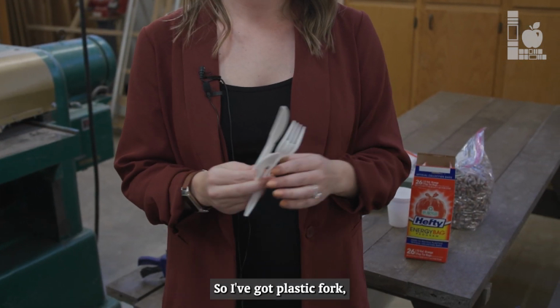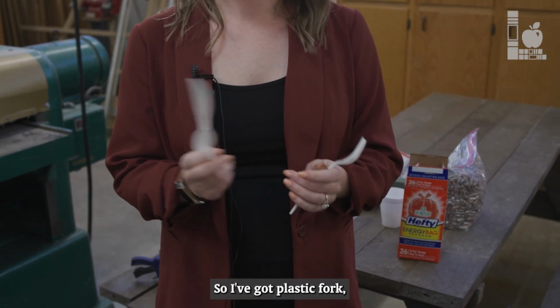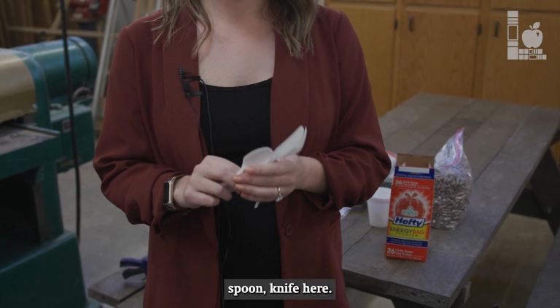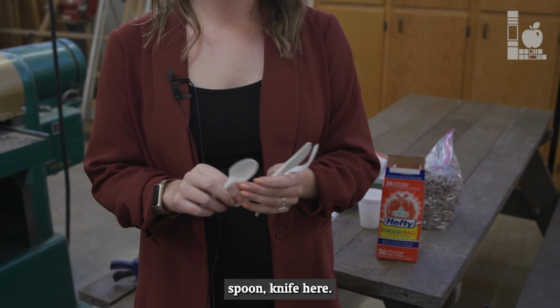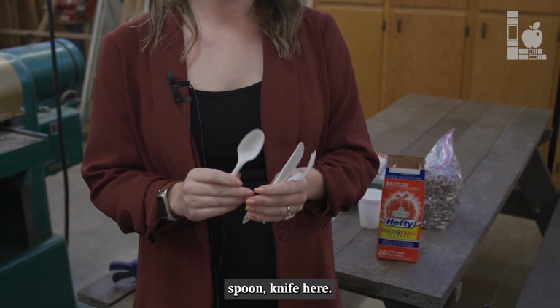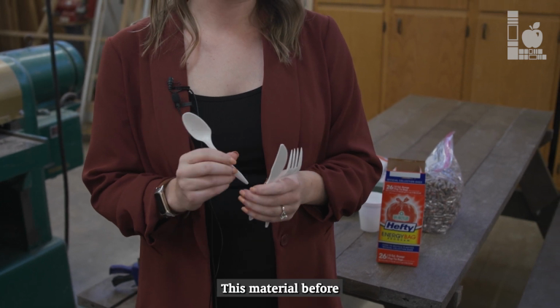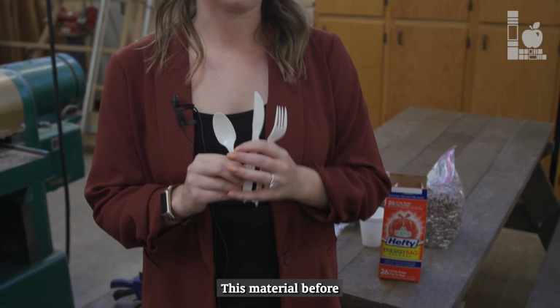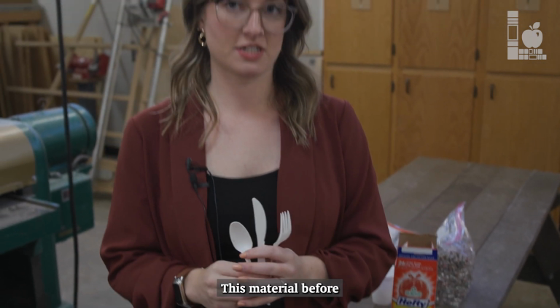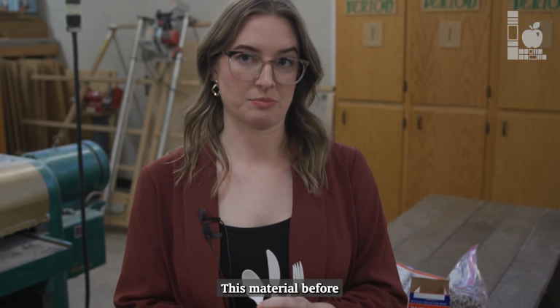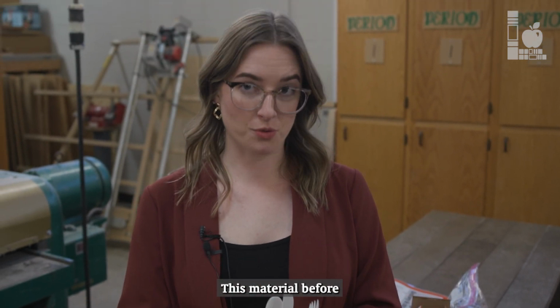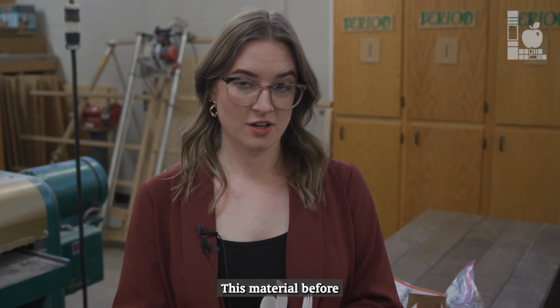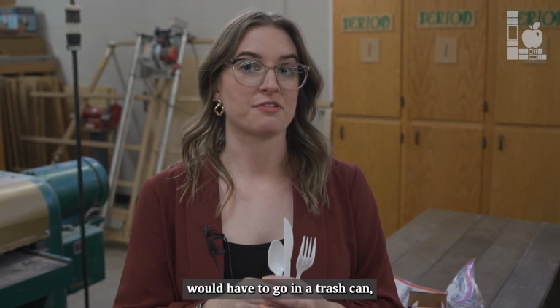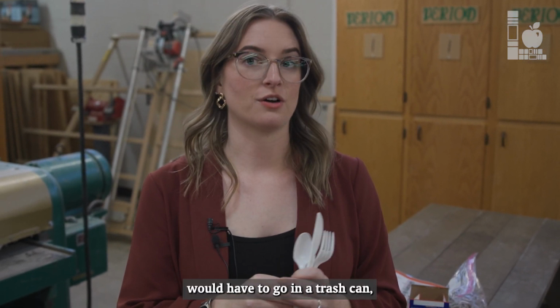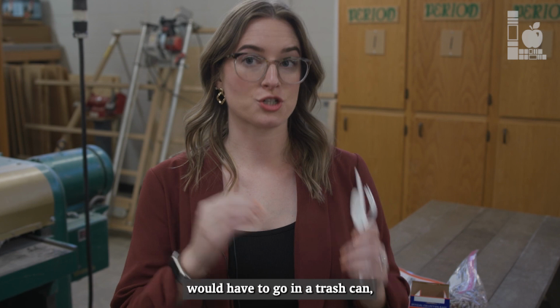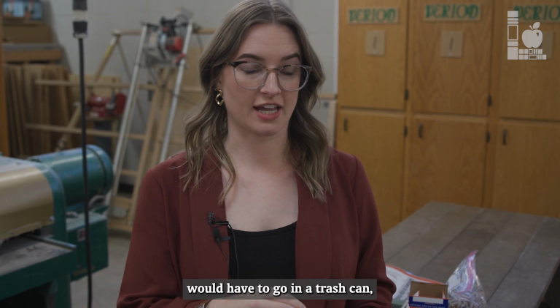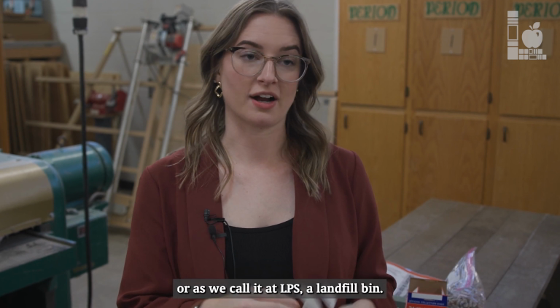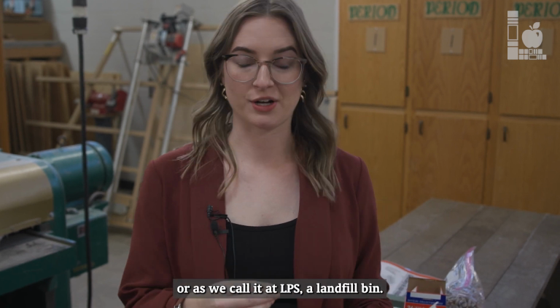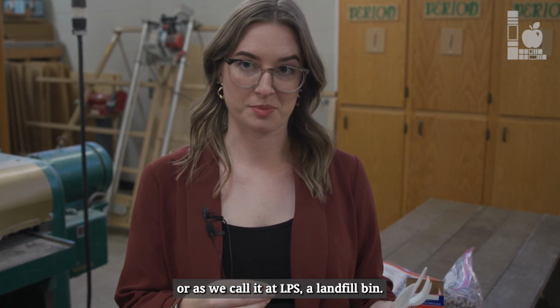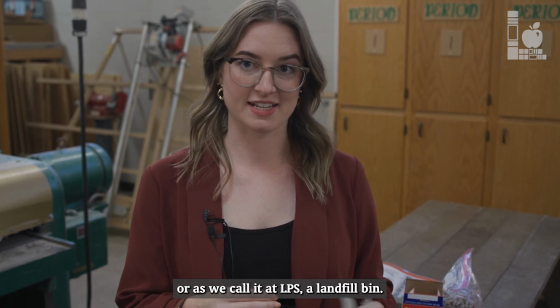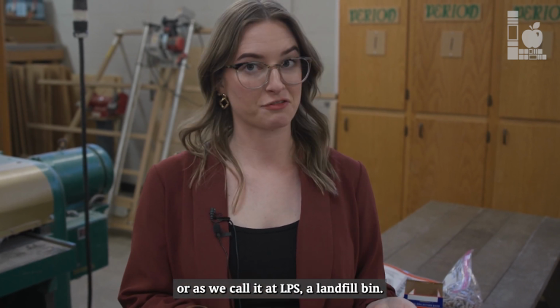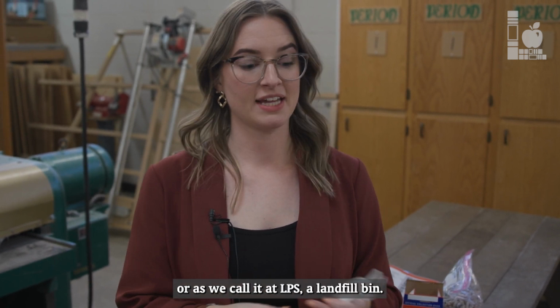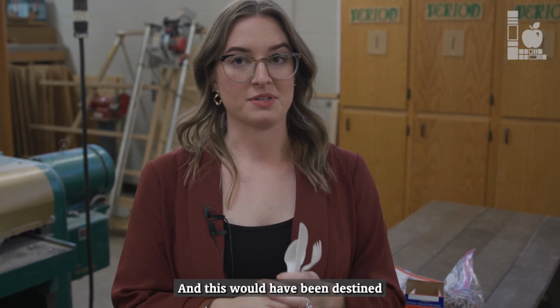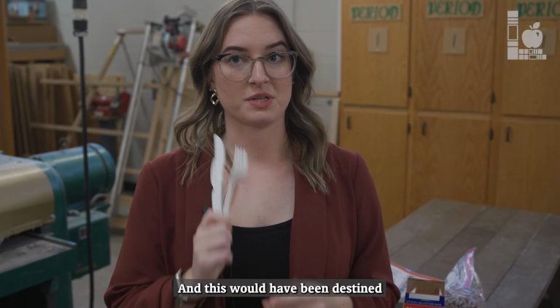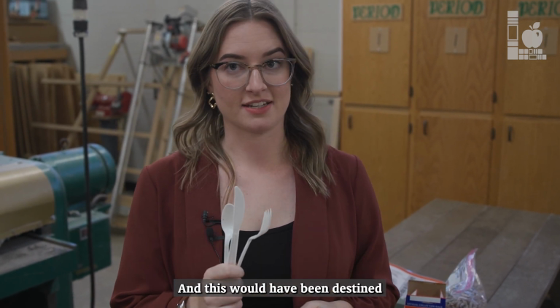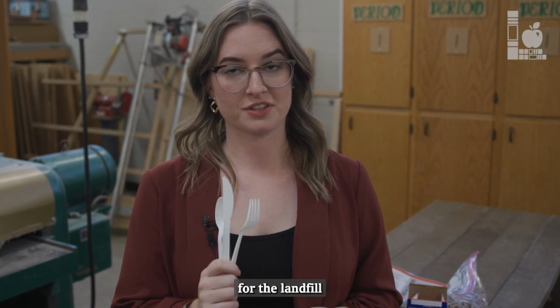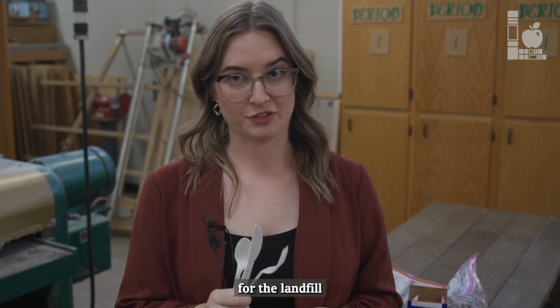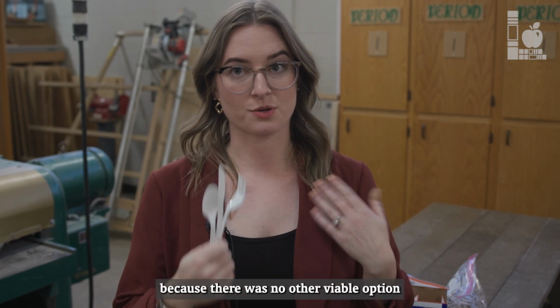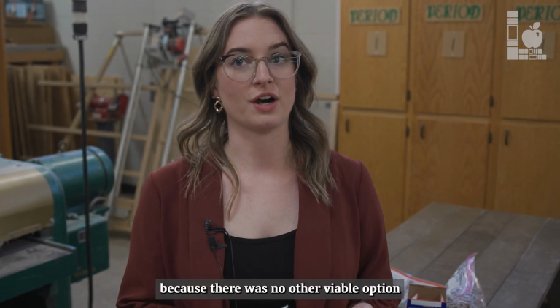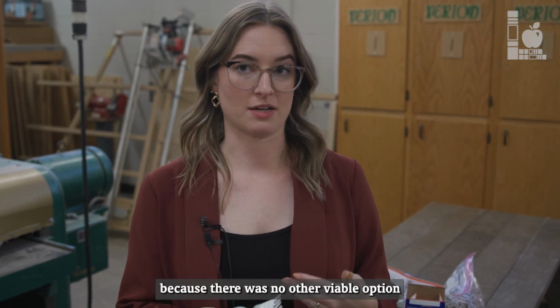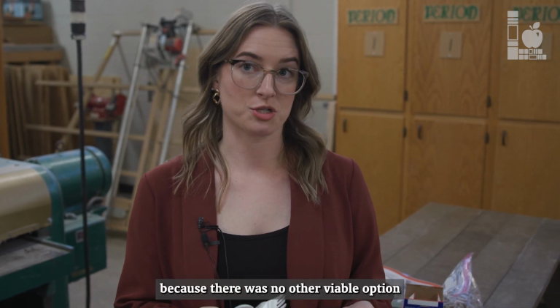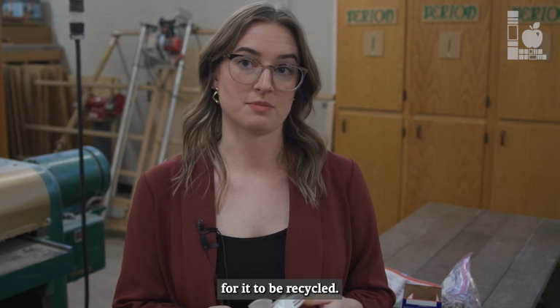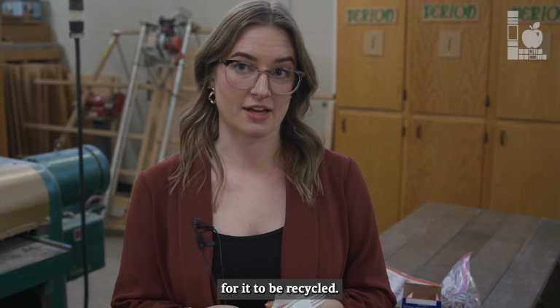So I've got a plastic fork, spoon, and knife here. This material before would have to go in a trash can, or as we call it at LPS, a landfill bin. This would have been destined for the landfill because there was no other viable option for it to be recycled.